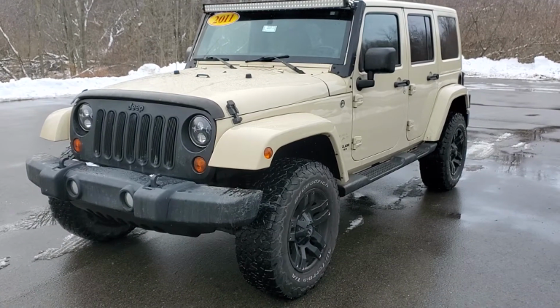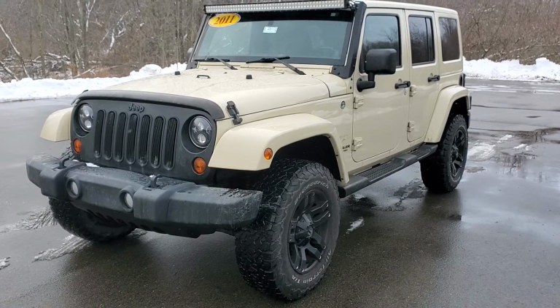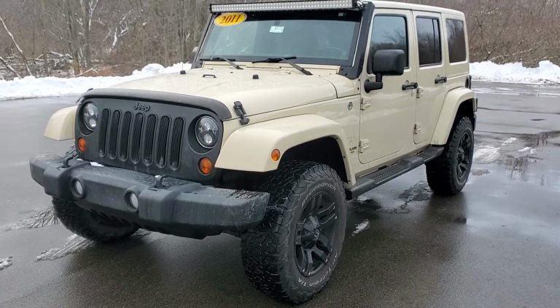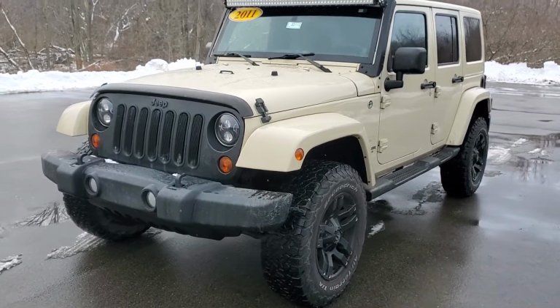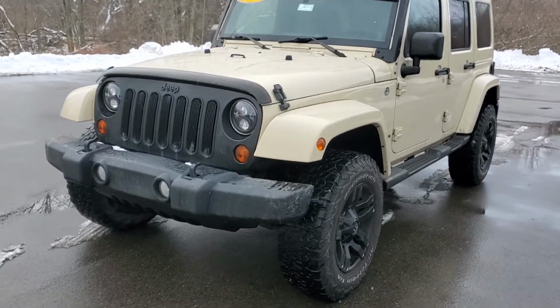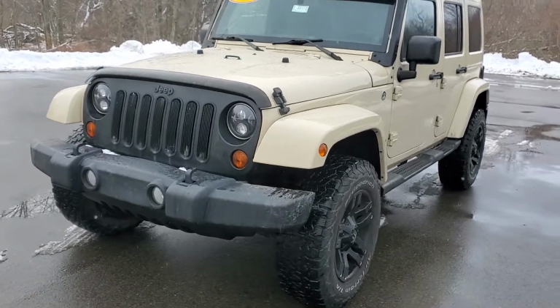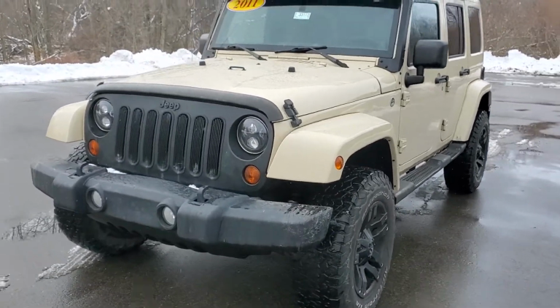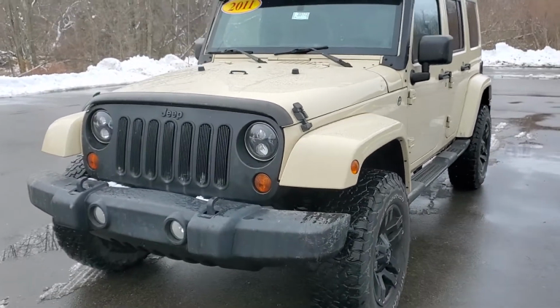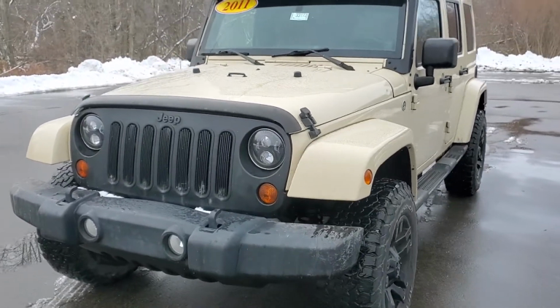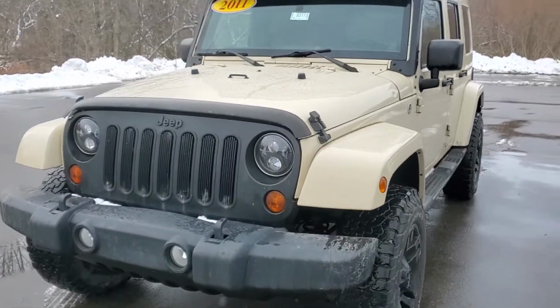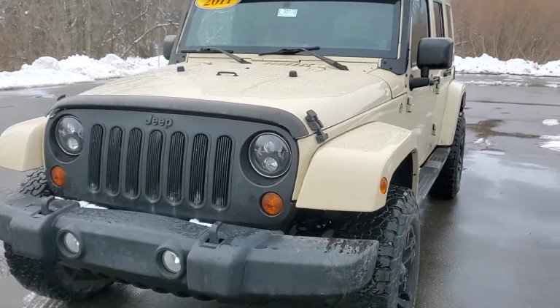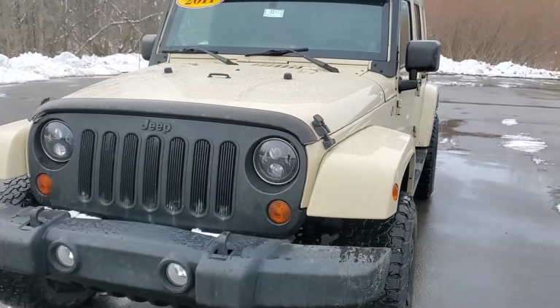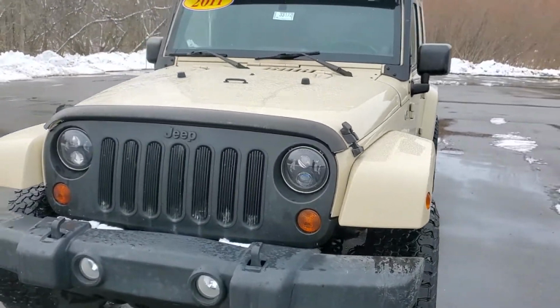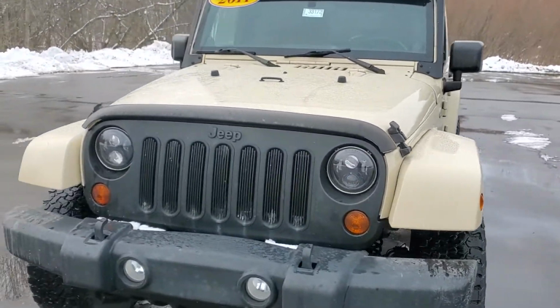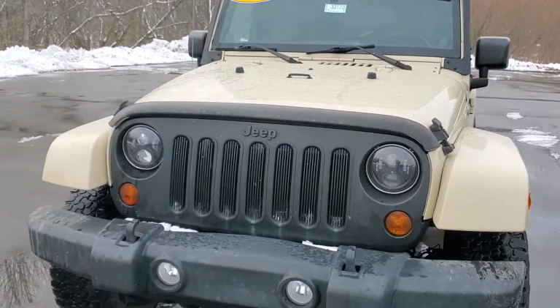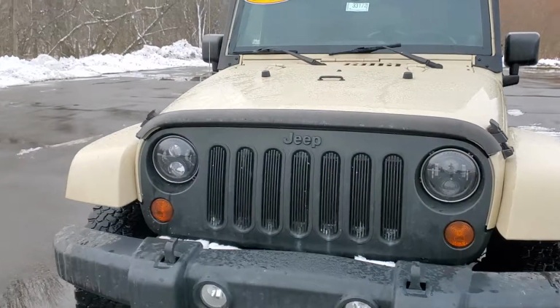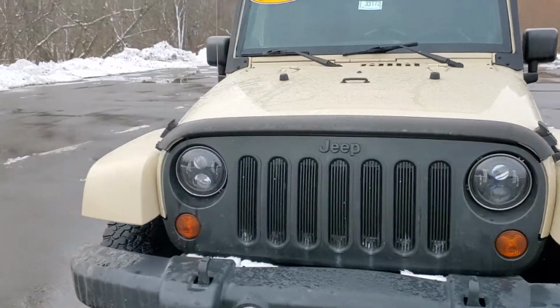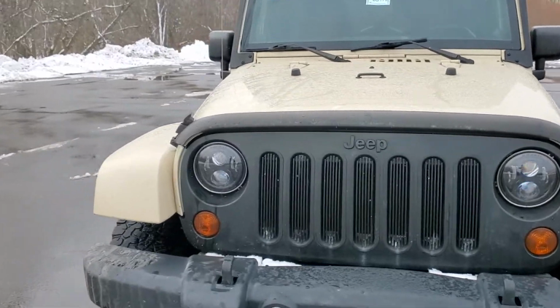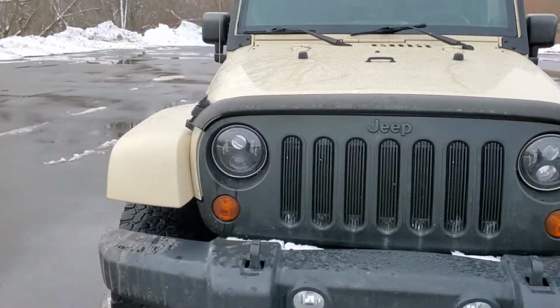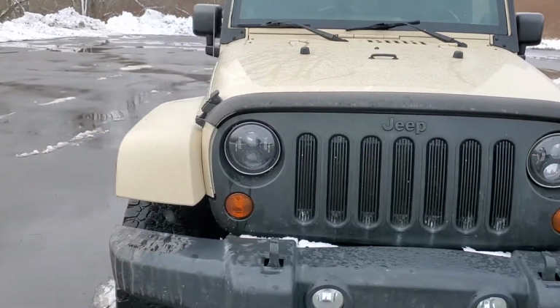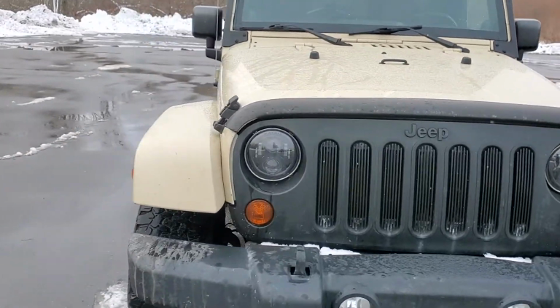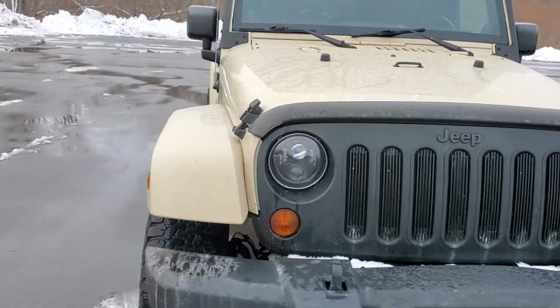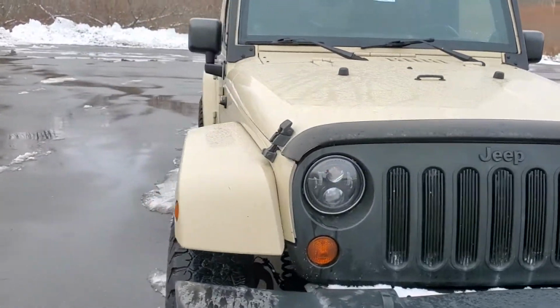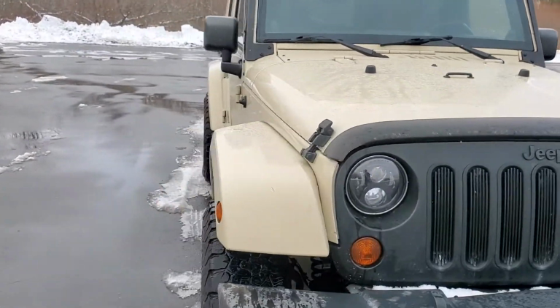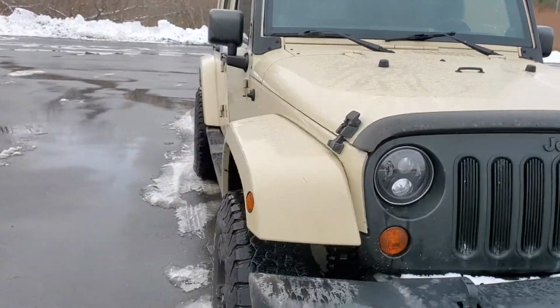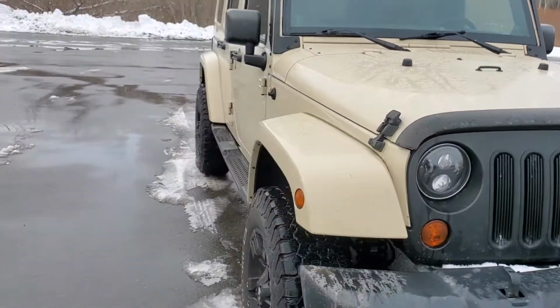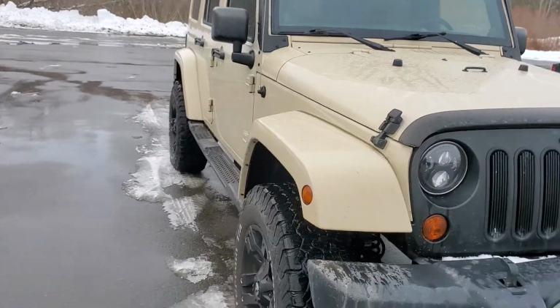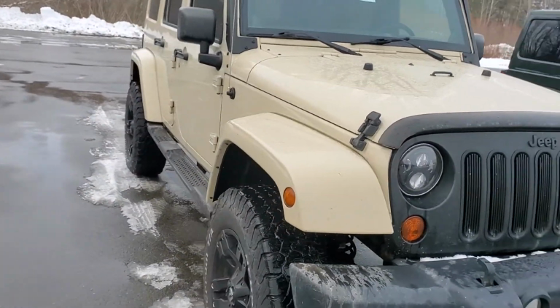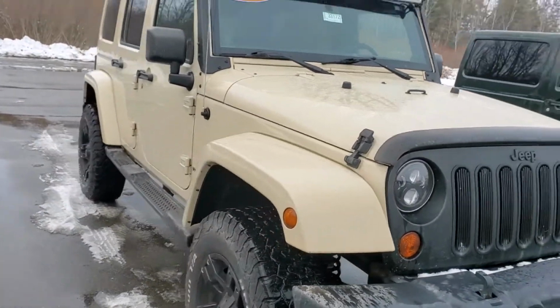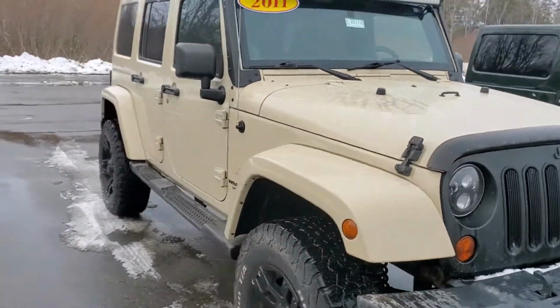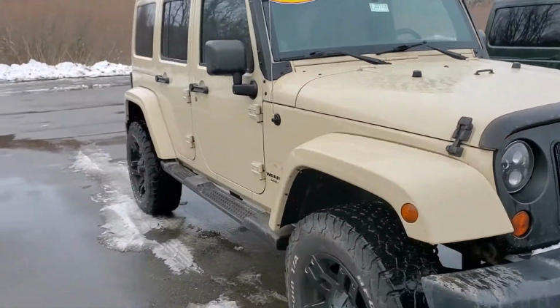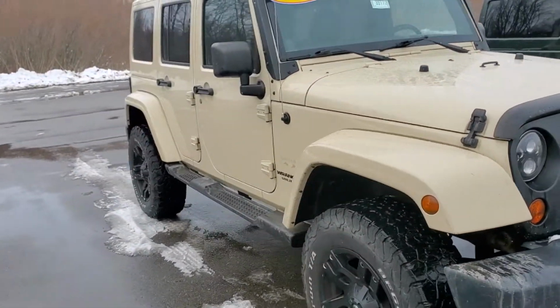Hey, this is Dan over at Schaefer. Just figured I'd do a quick walk-around video of this Jeep for you, since you can't really look at it yet because it's still going through service.